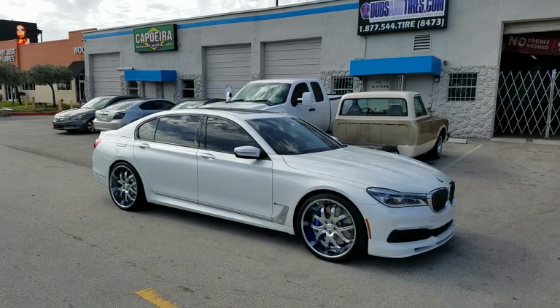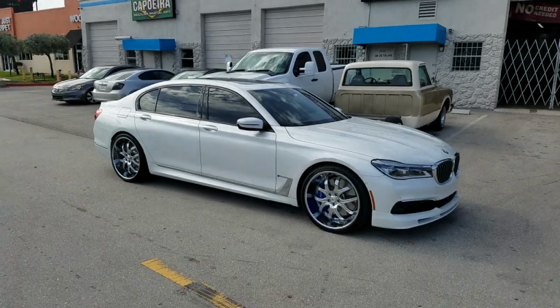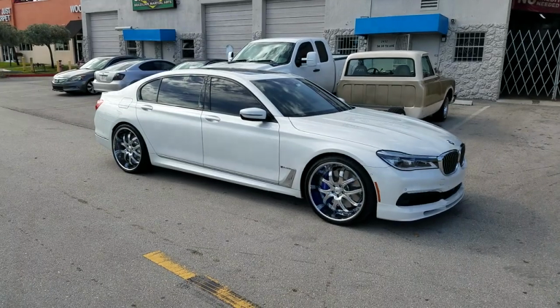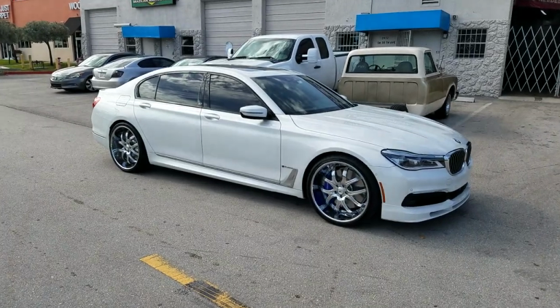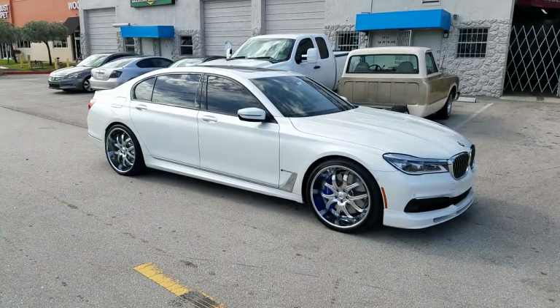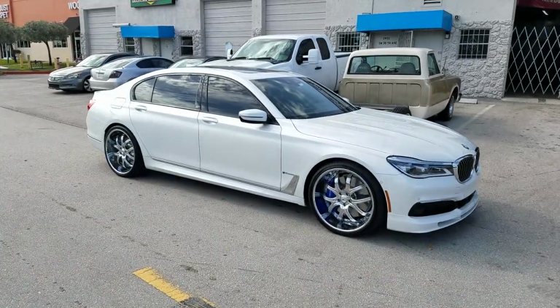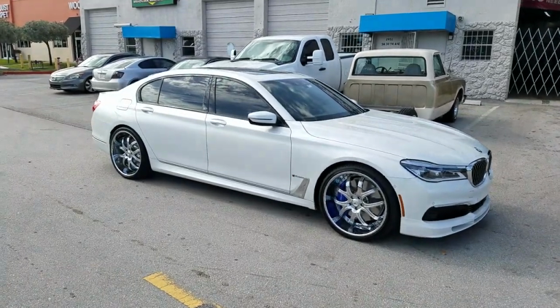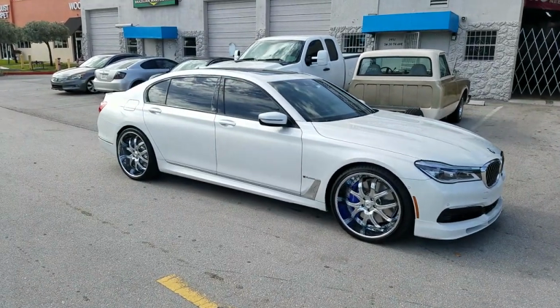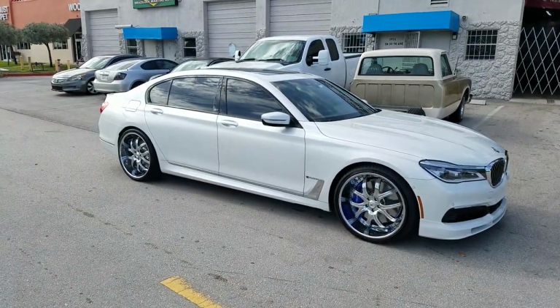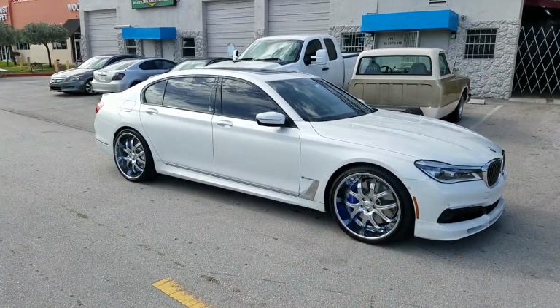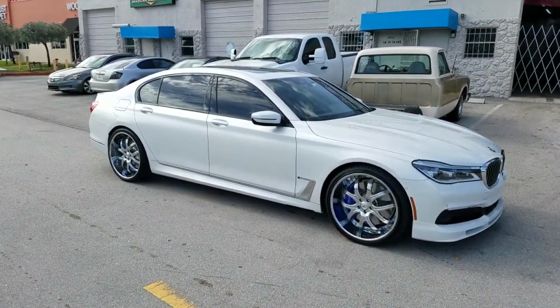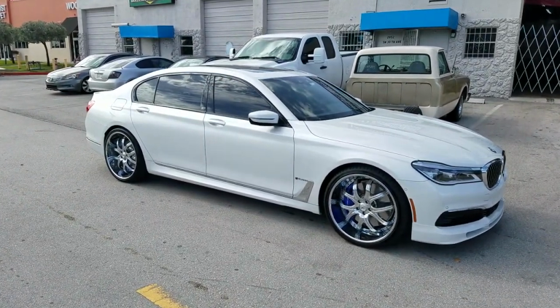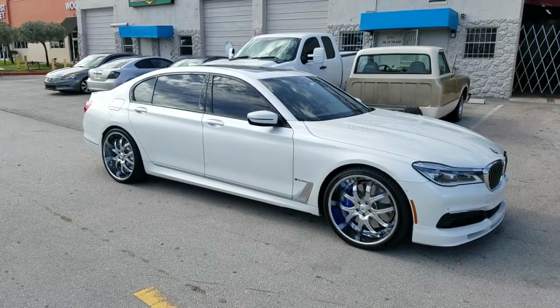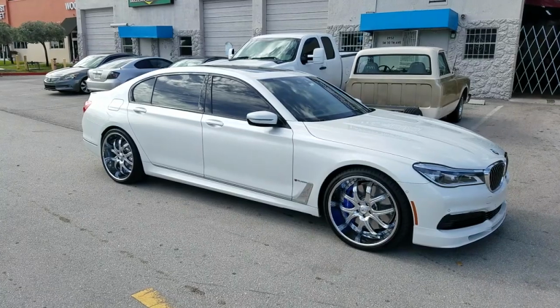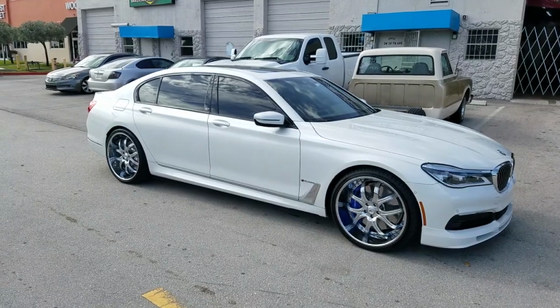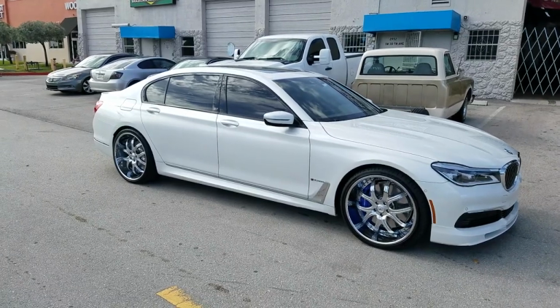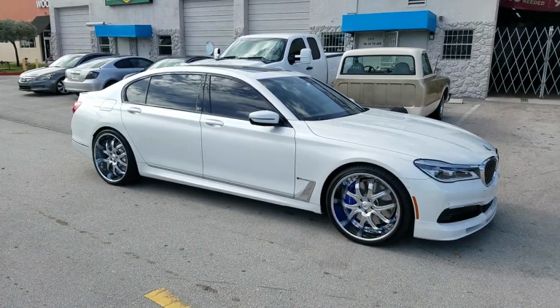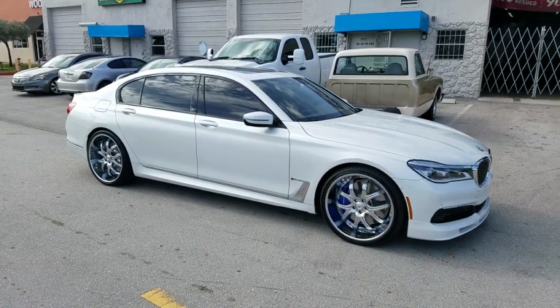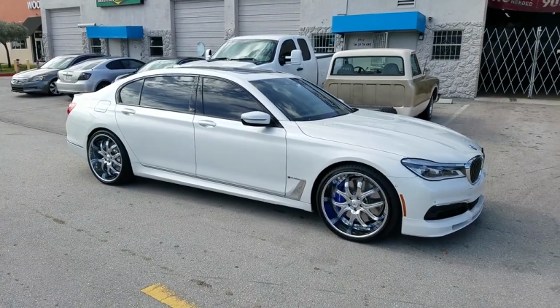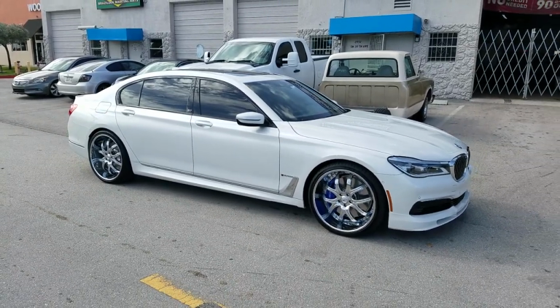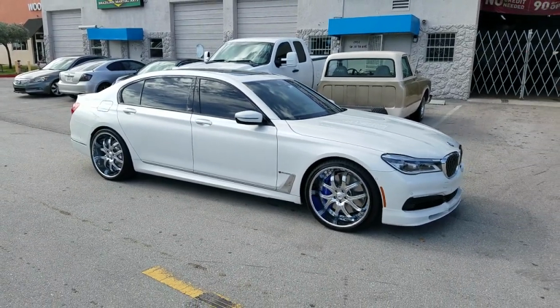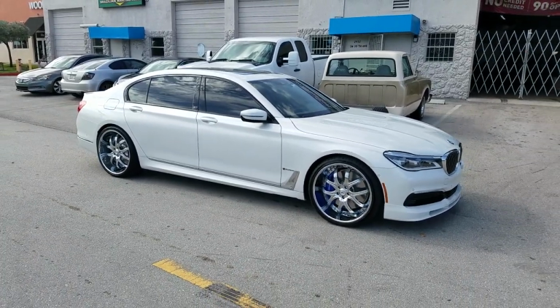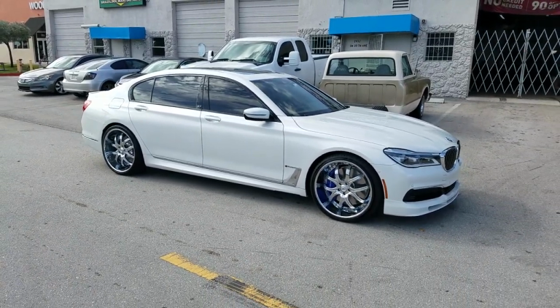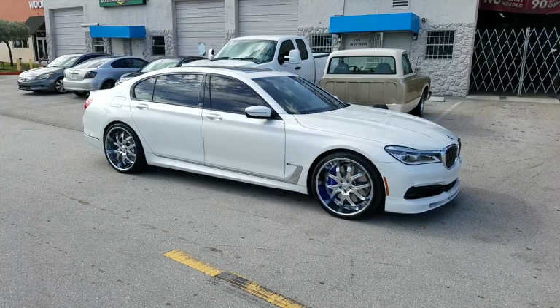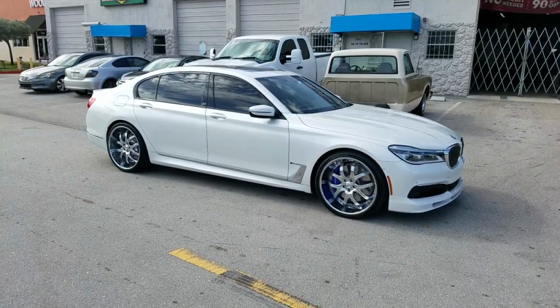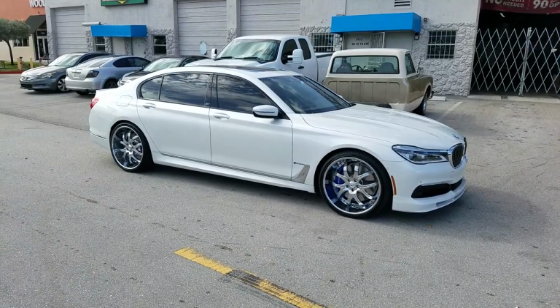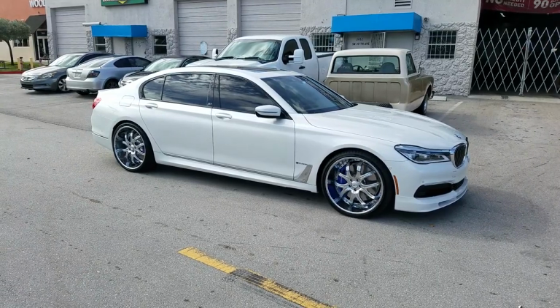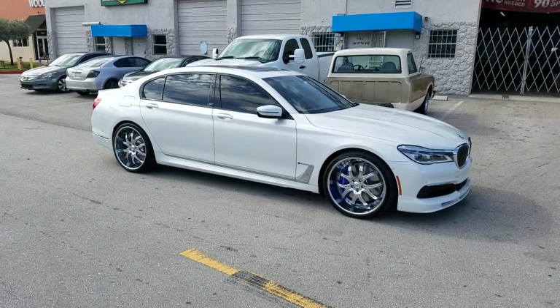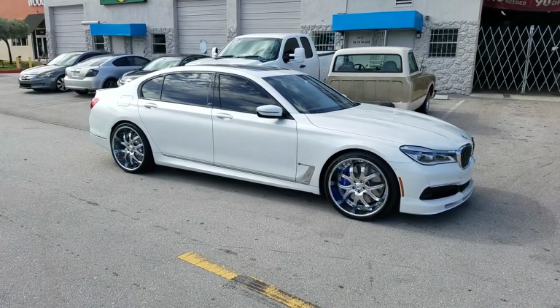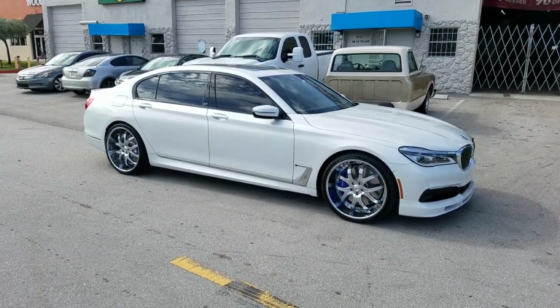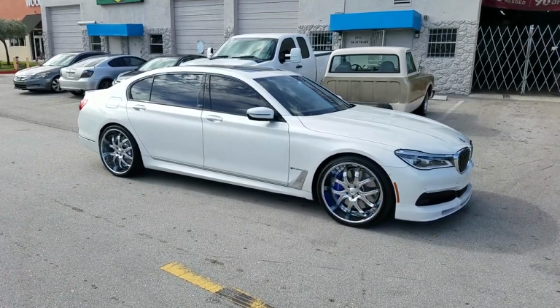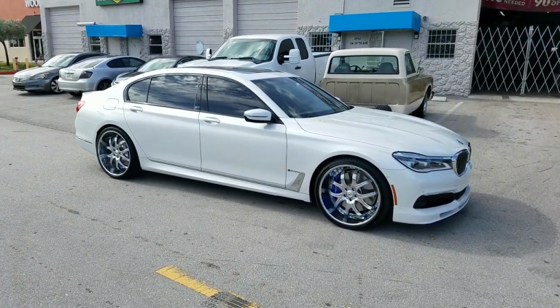DozenTires.com. This is your boy KB from DozenTiresTV at DozenTires.com — tires, wheels, and more, shipped to your door. Find us online at DozenTires.com or call us at 877-544-8473.